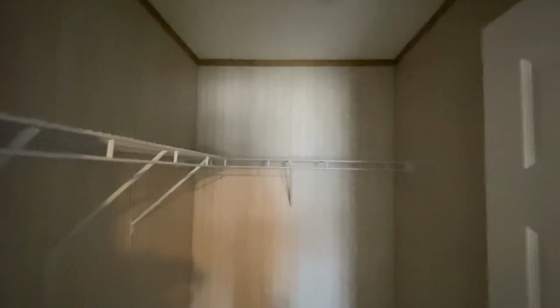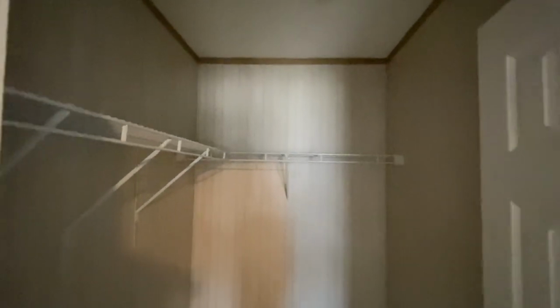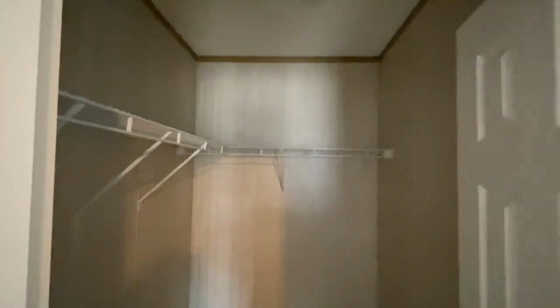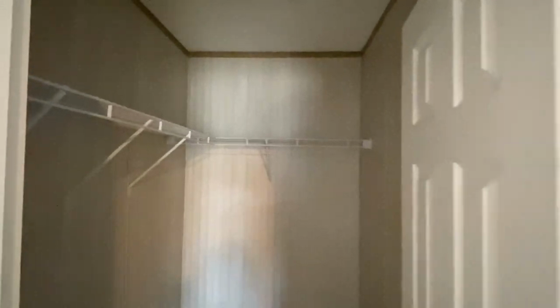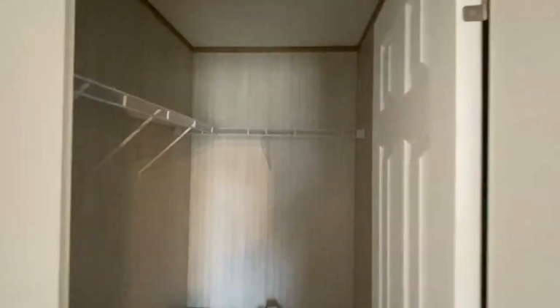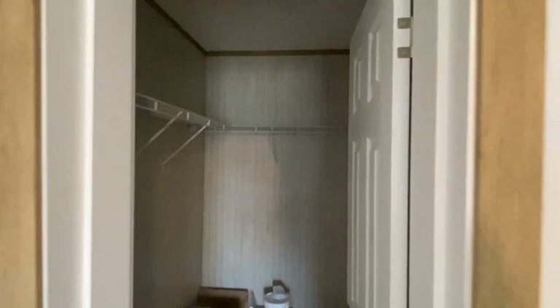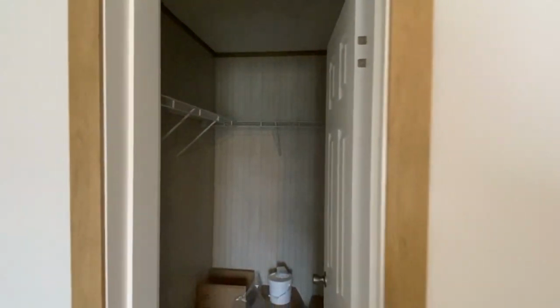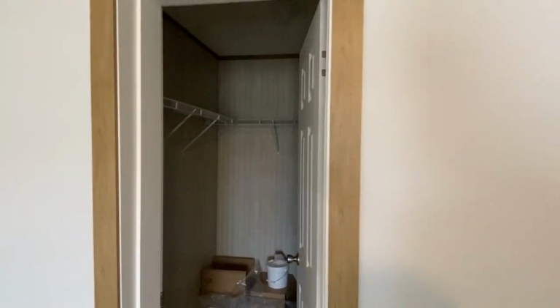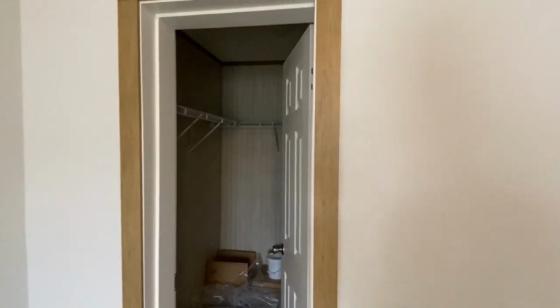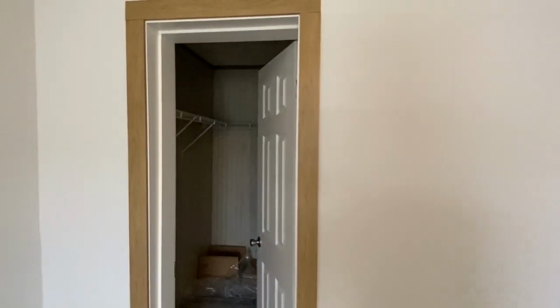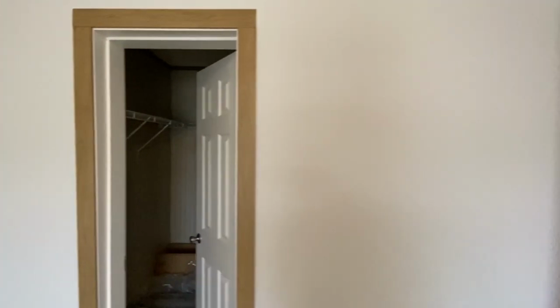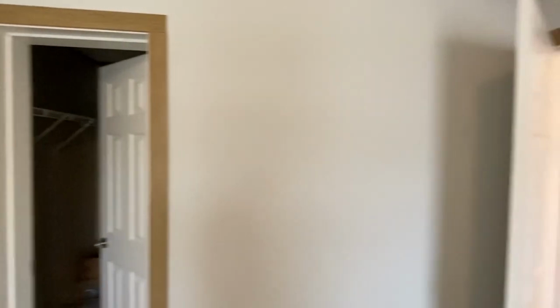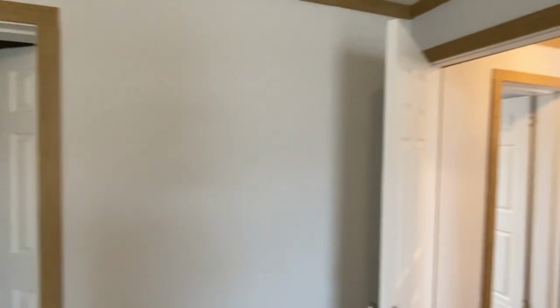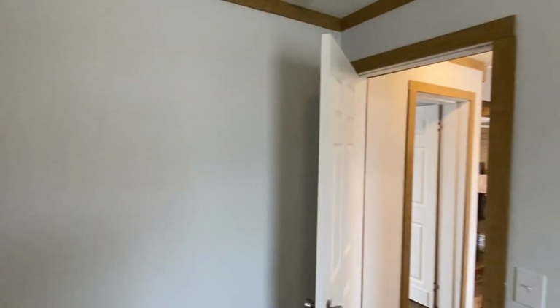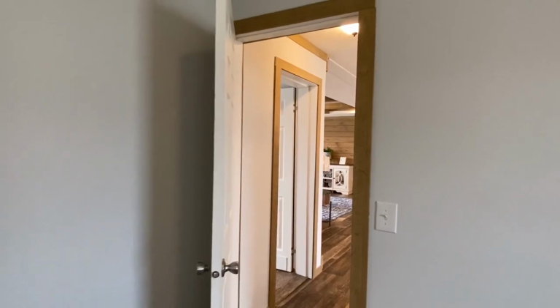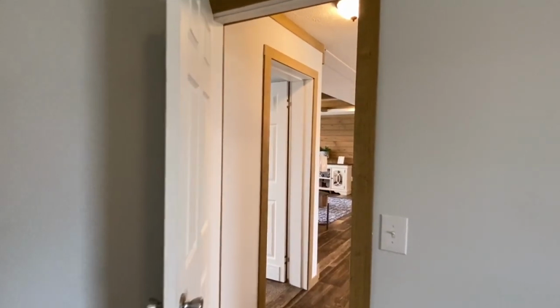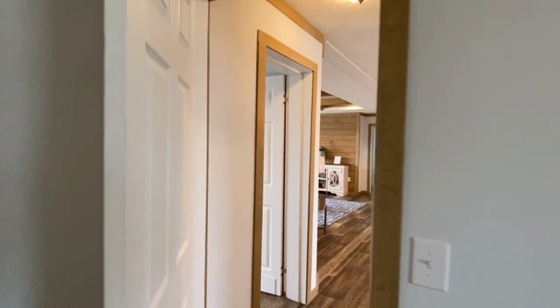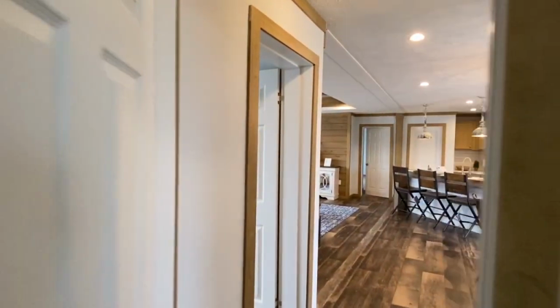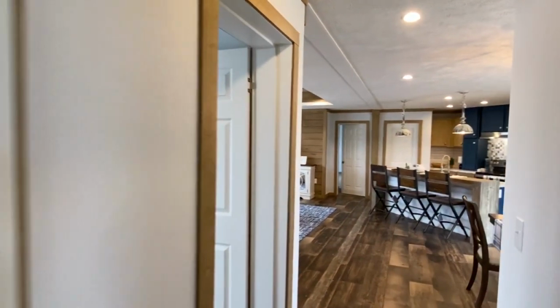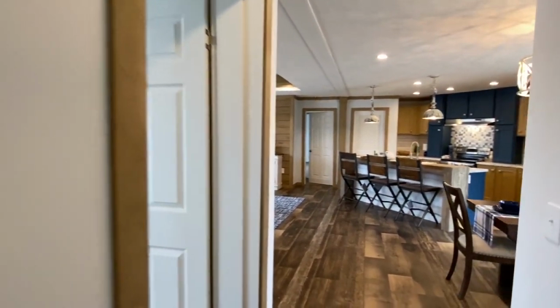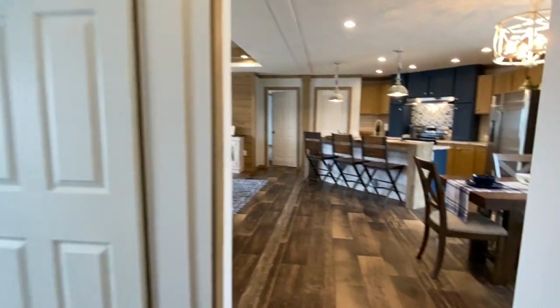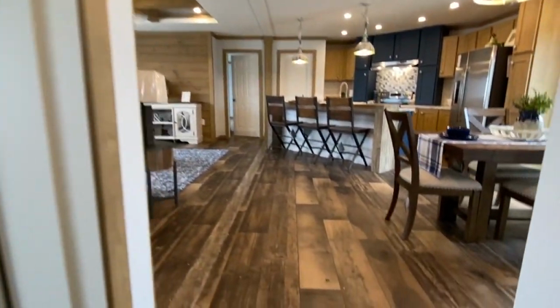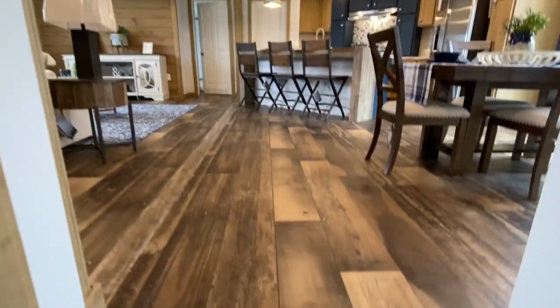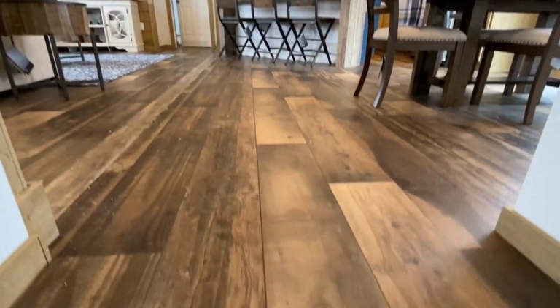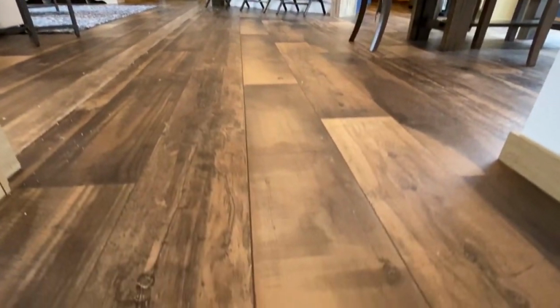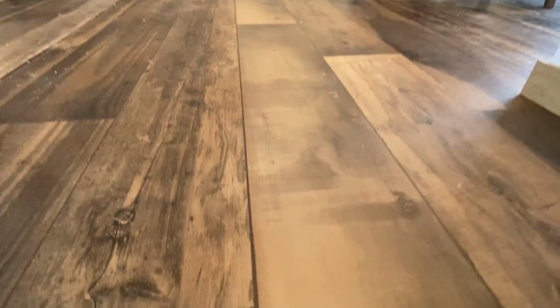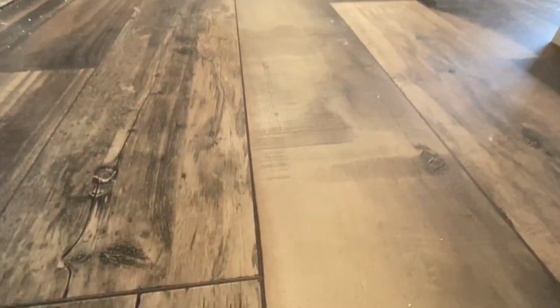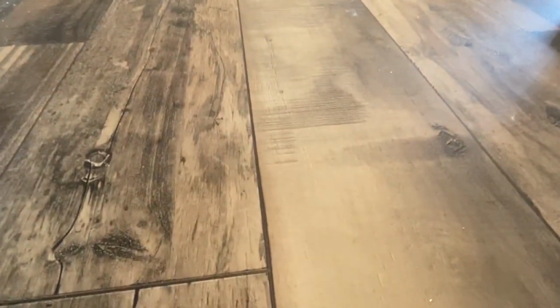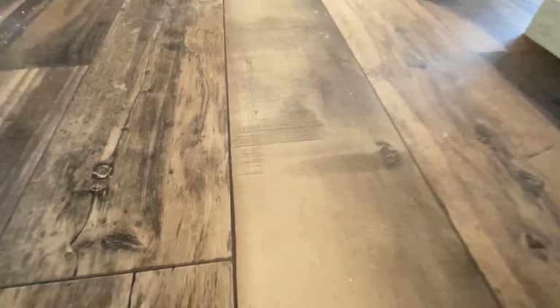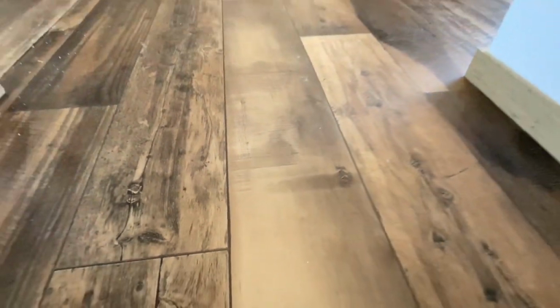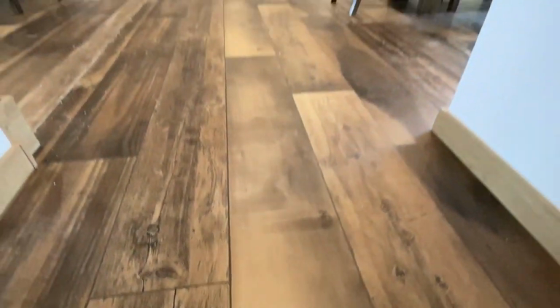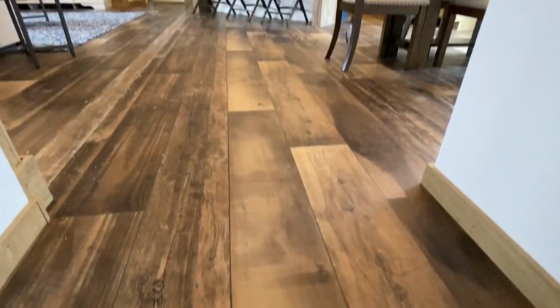Really good size walk-in closet. Let me give you a shot of this flooring — that is some real nice flooring.